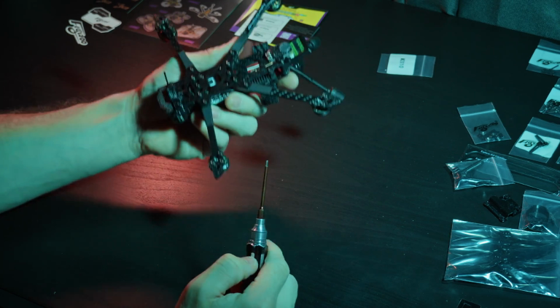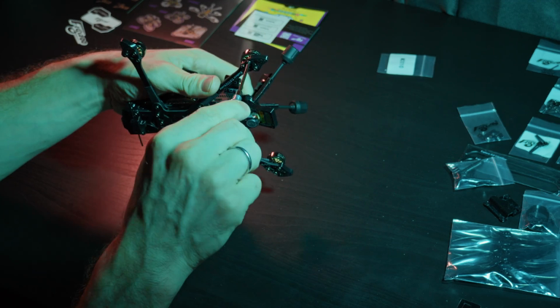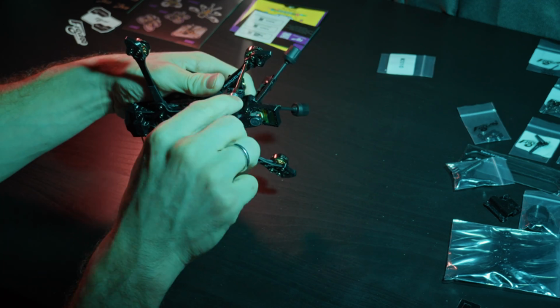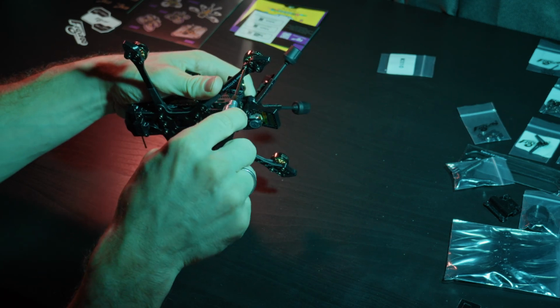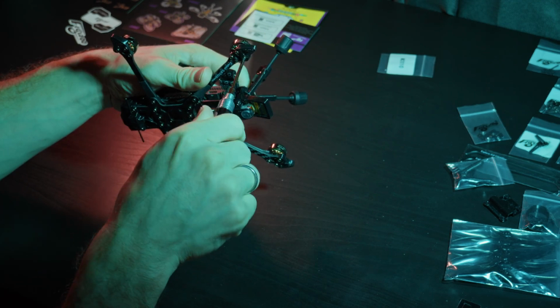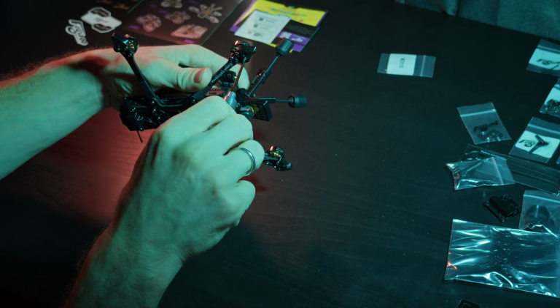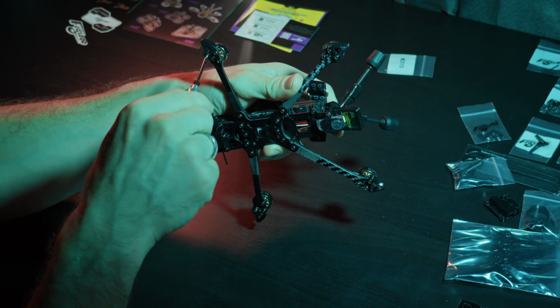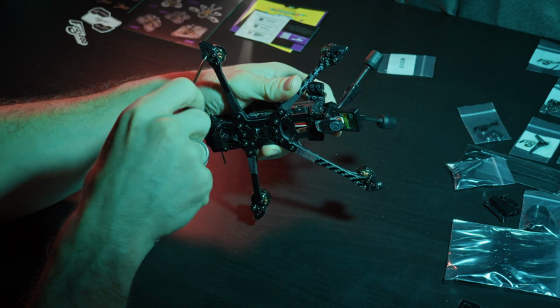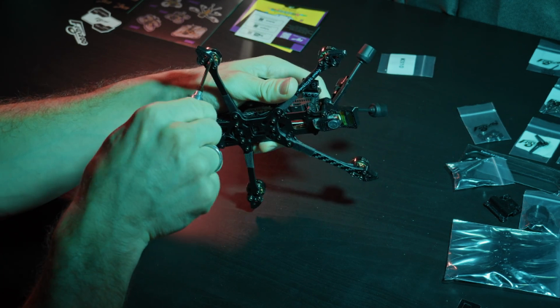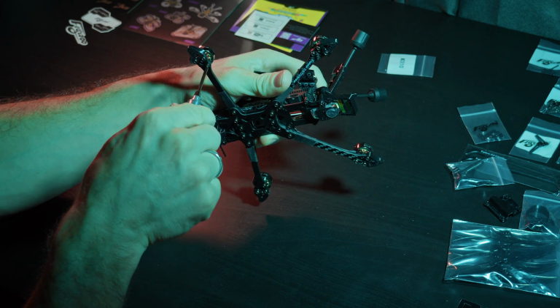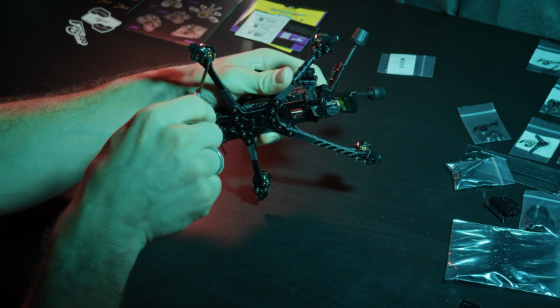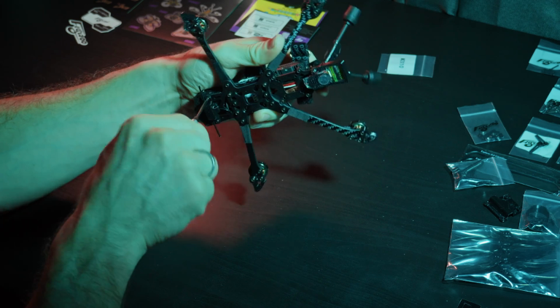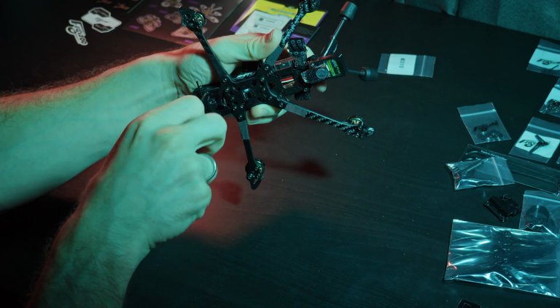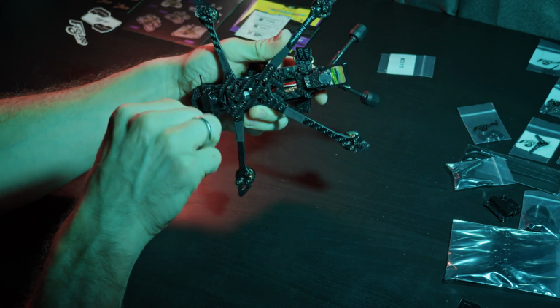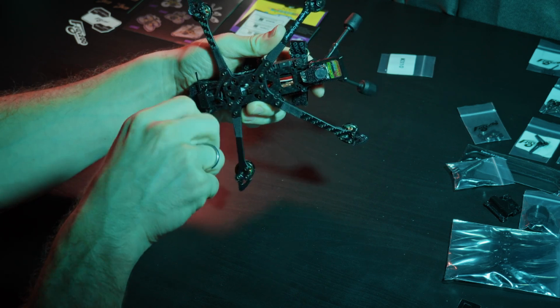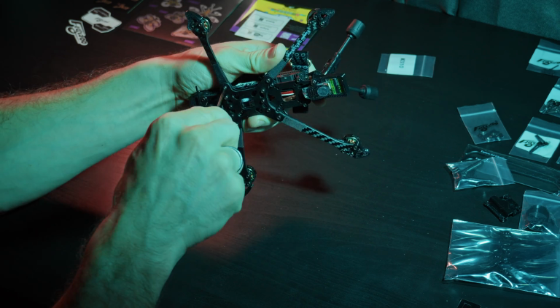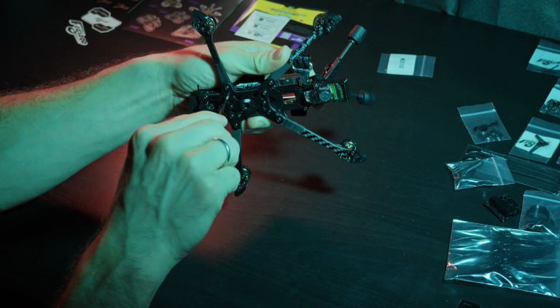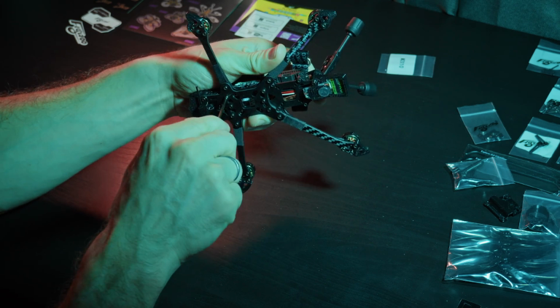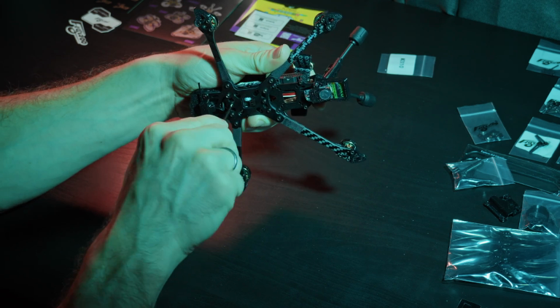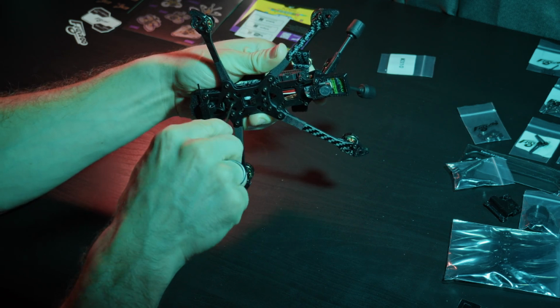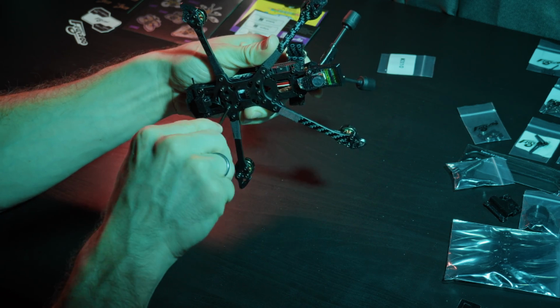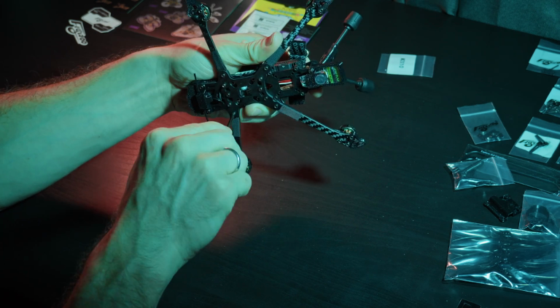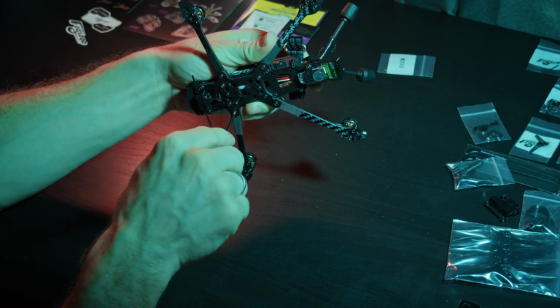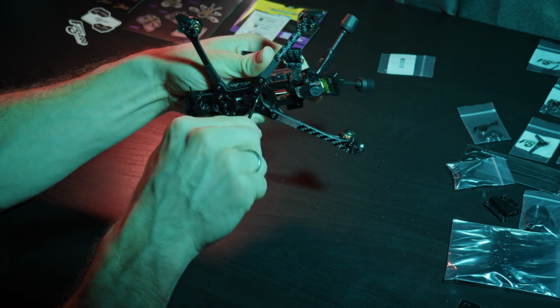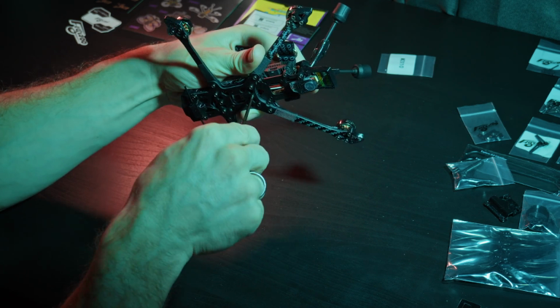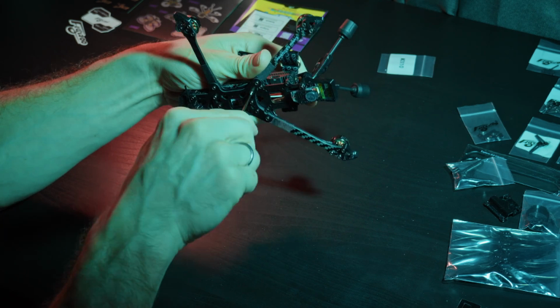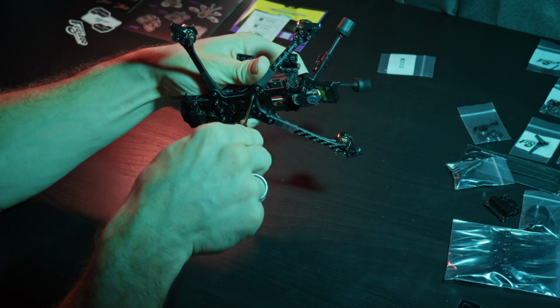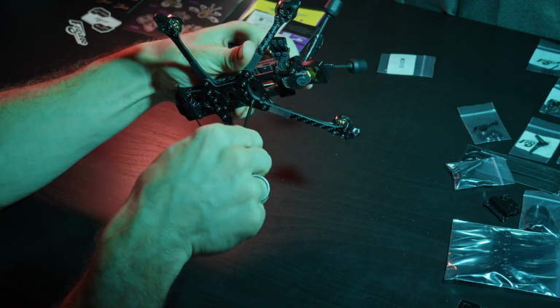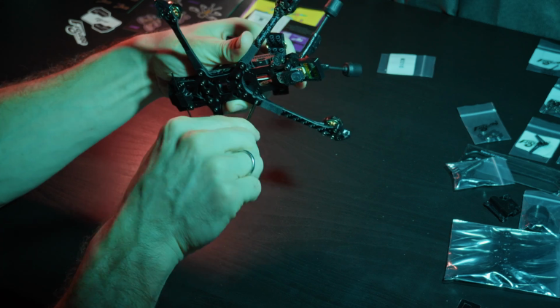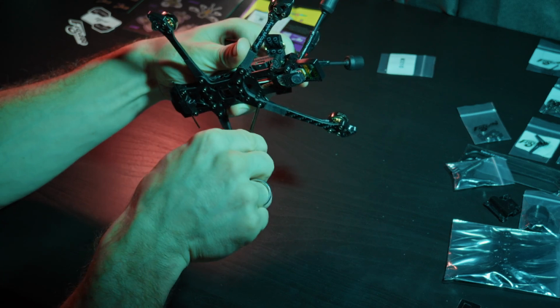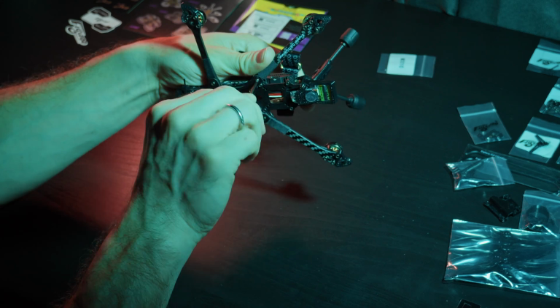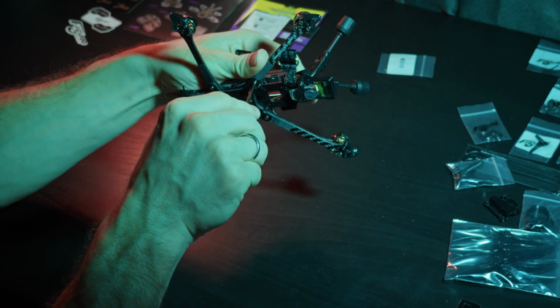Tighten all screws on any new BNF drone. Often not all screws are tightened out of the box, and you don't want to deal with motors or other parts of the drone coming loose during flight.